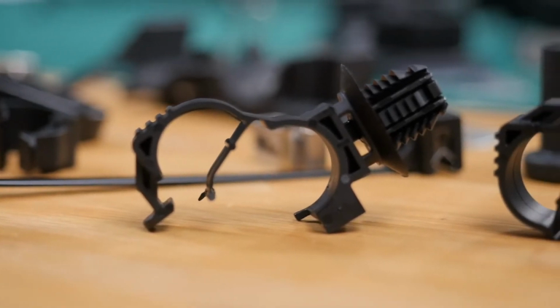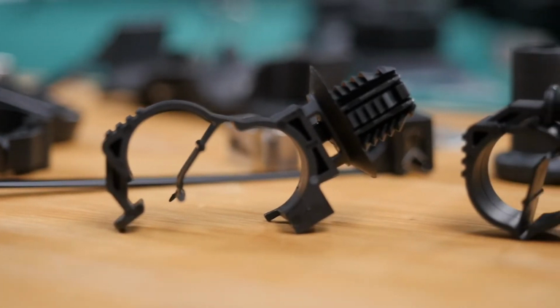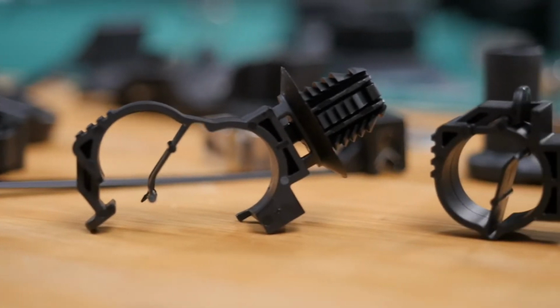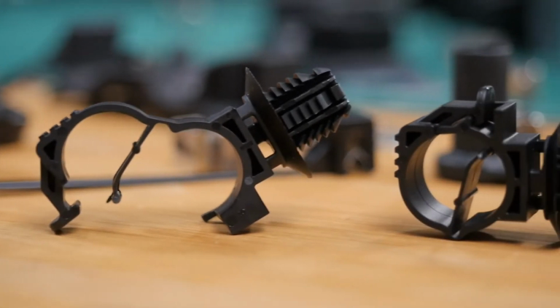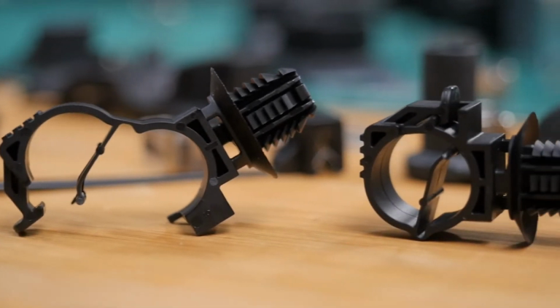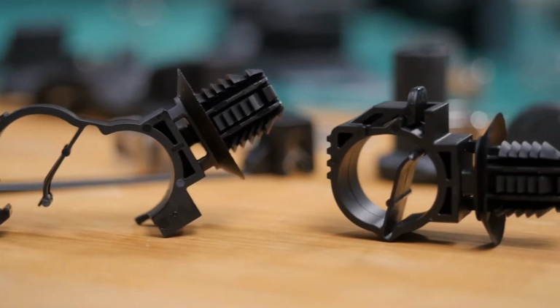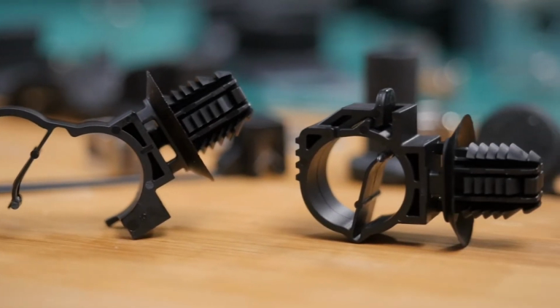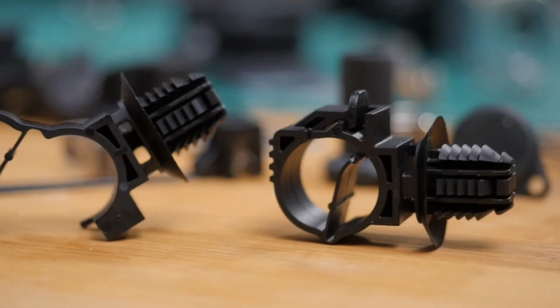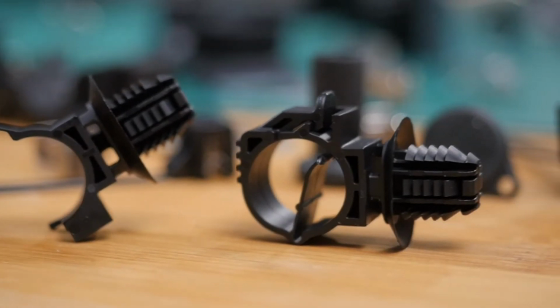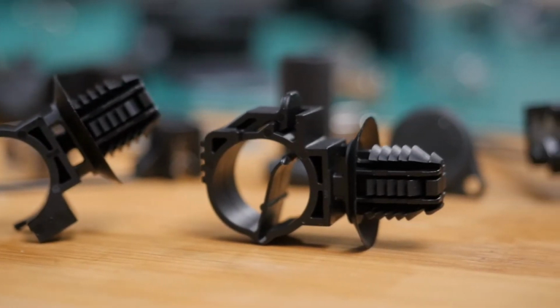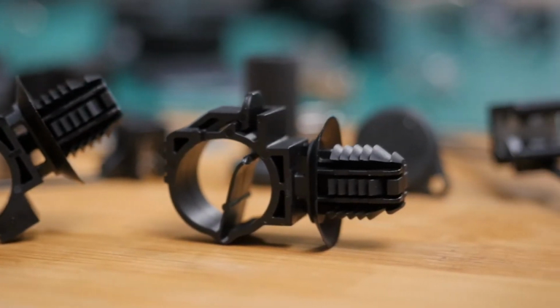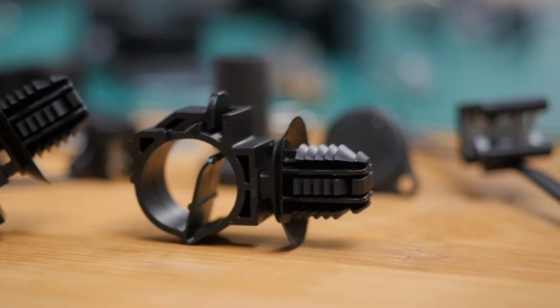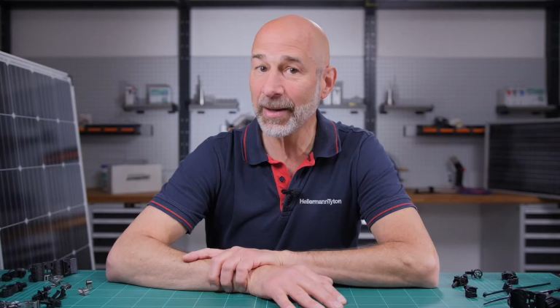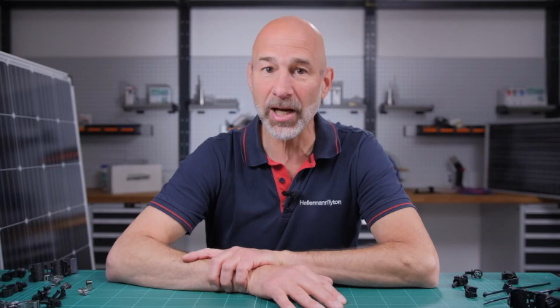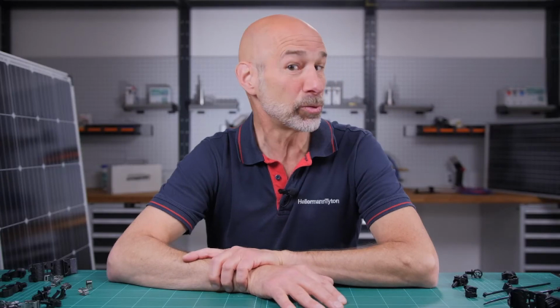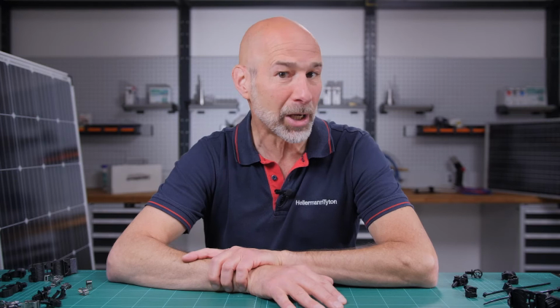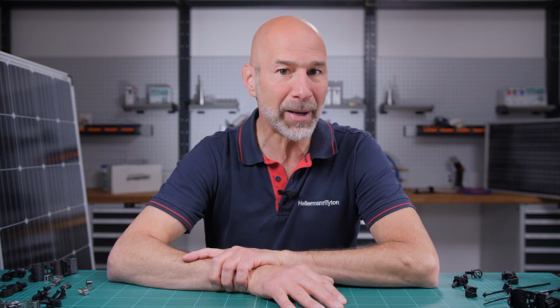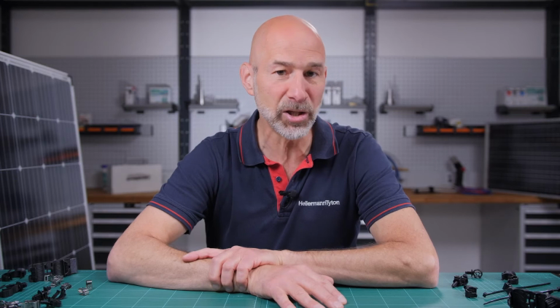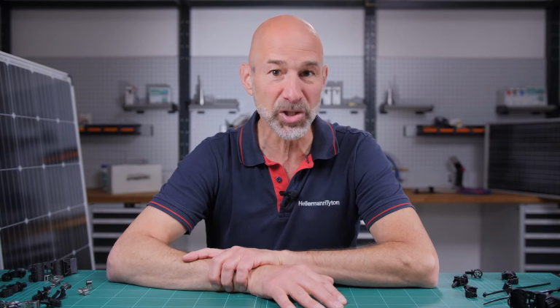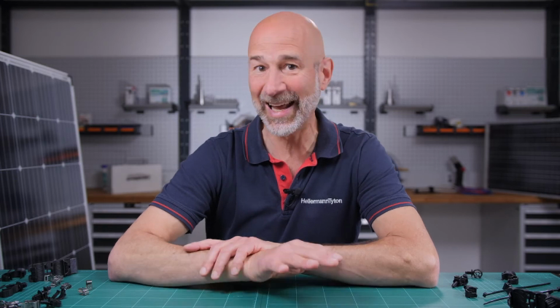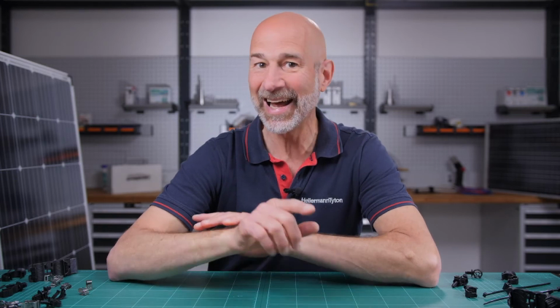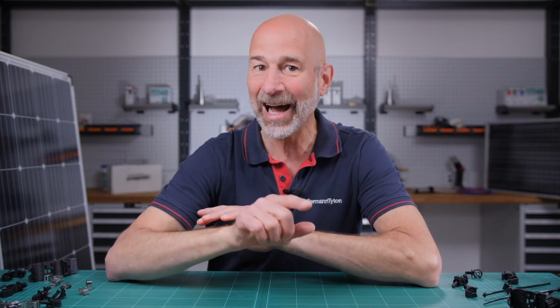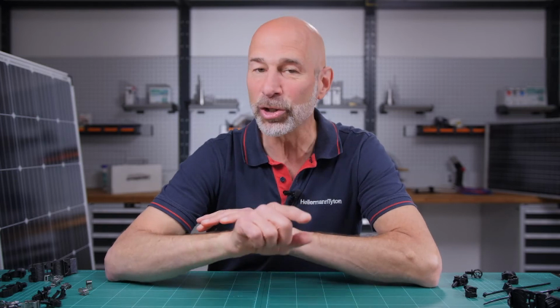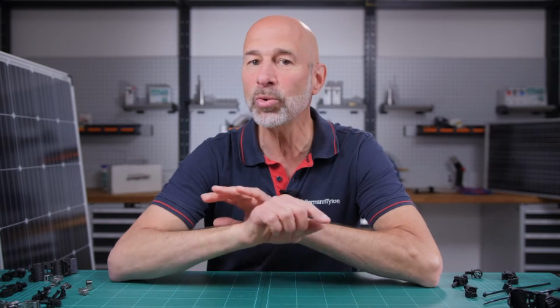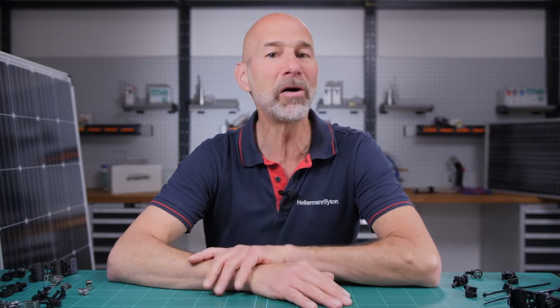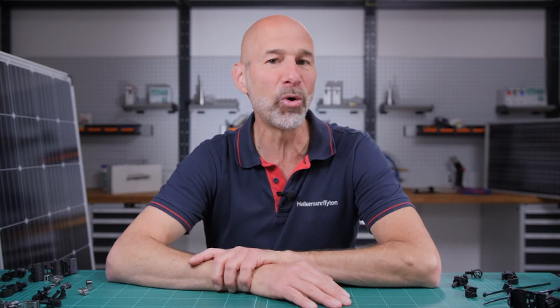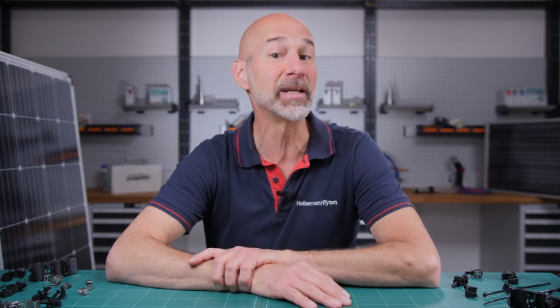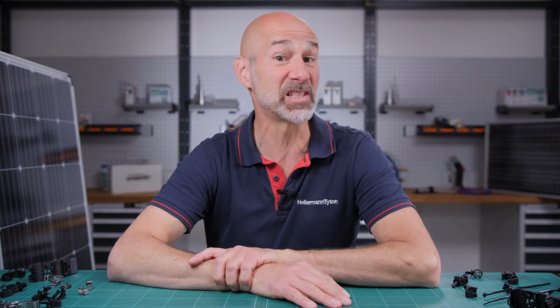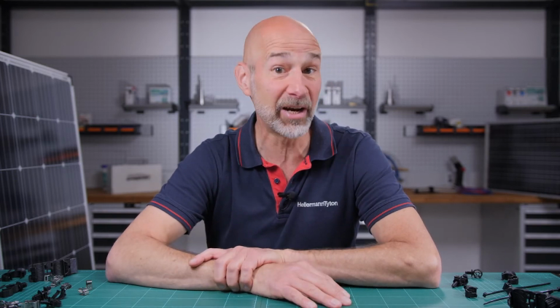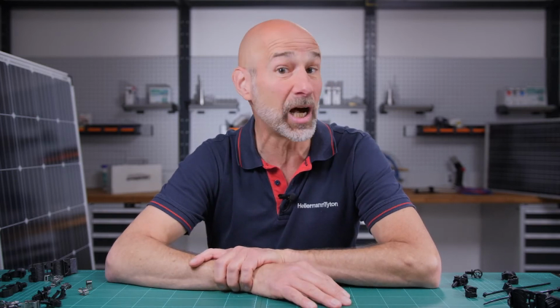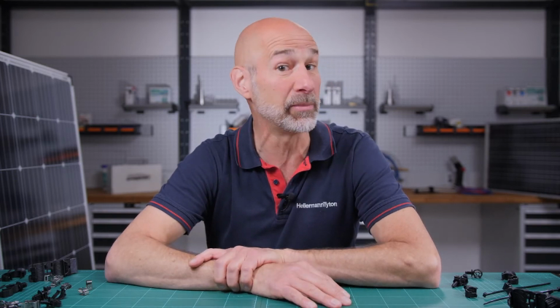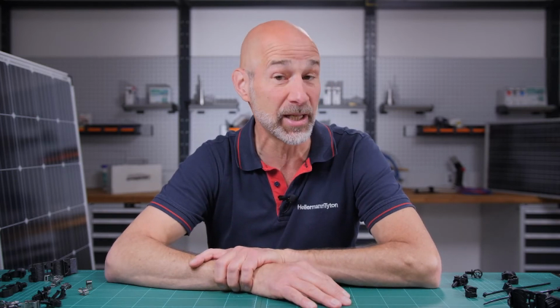Today's question is: why shouldn't you feed cable ties through module mounting holes, and how can you avoid this very common mistake?